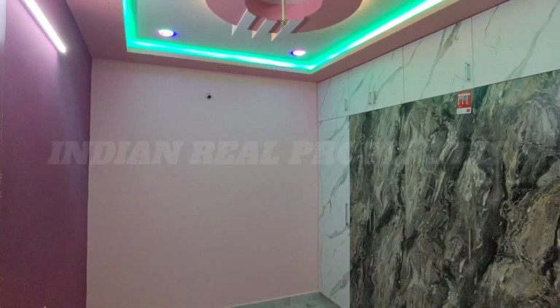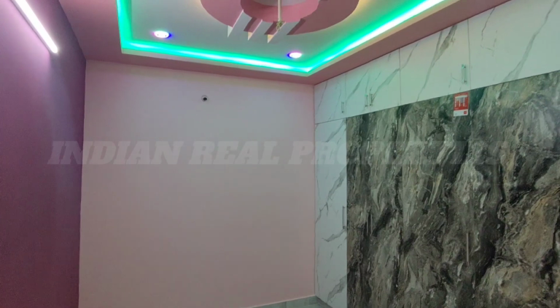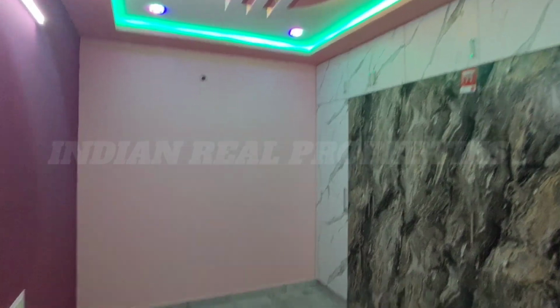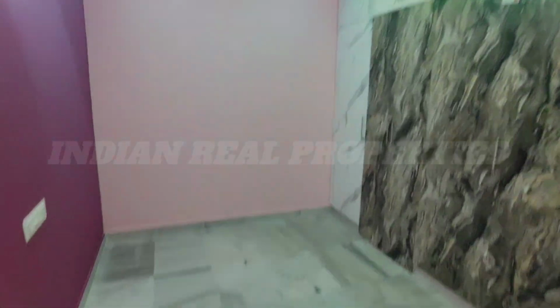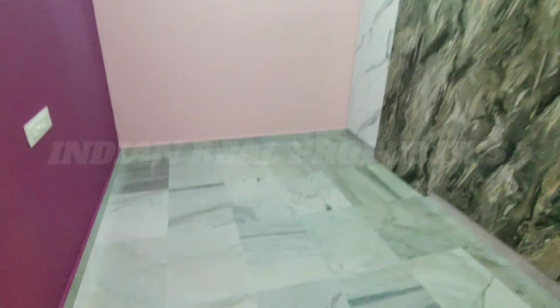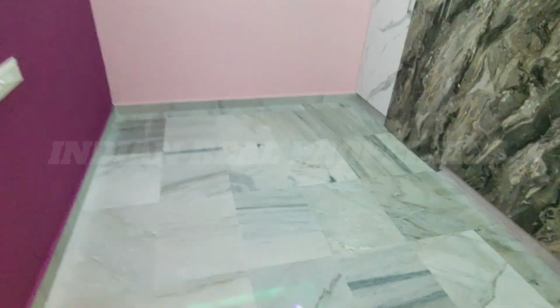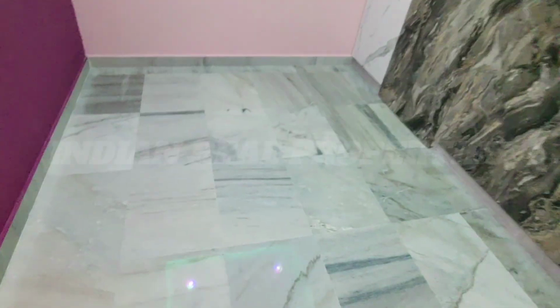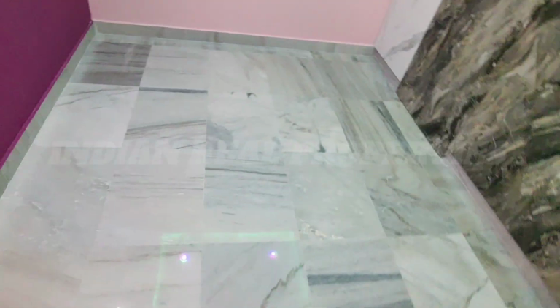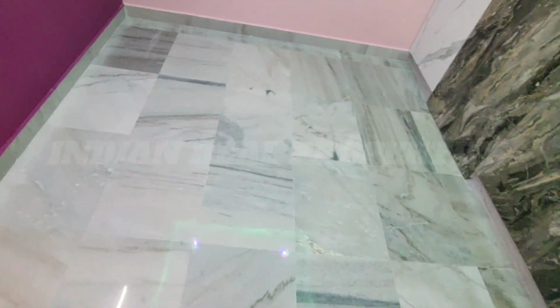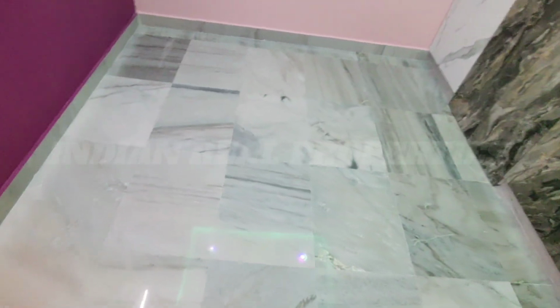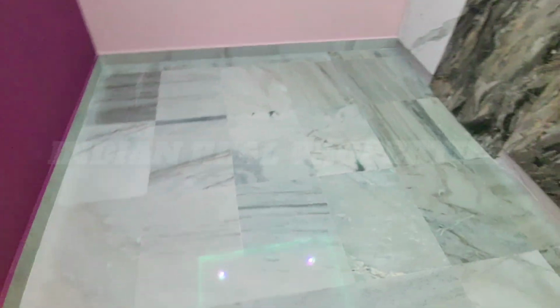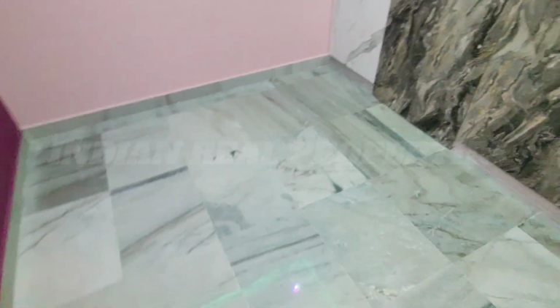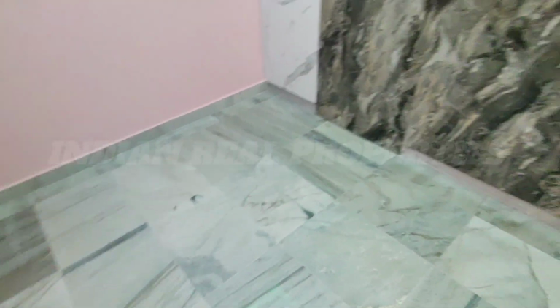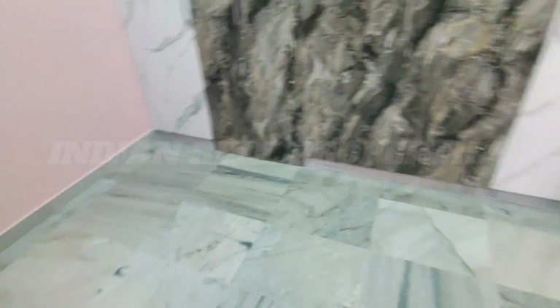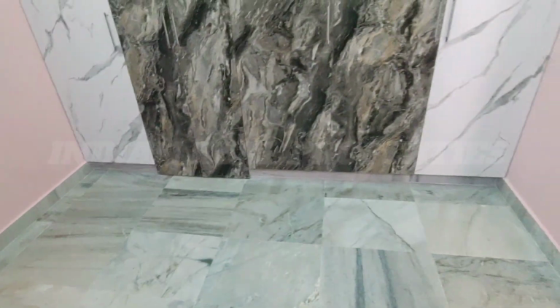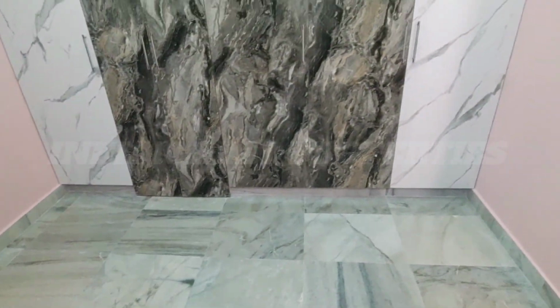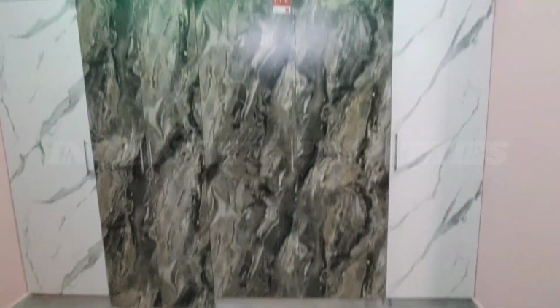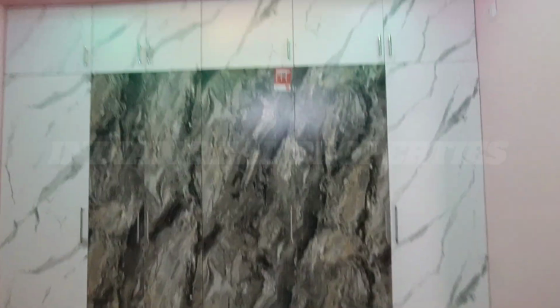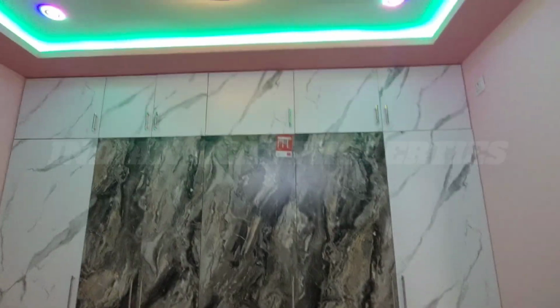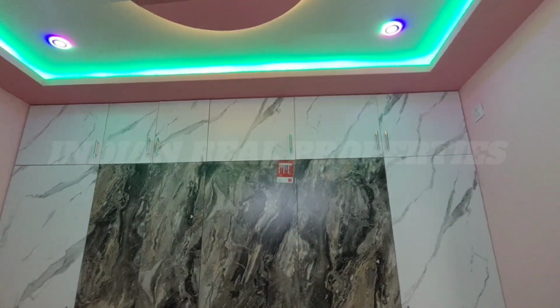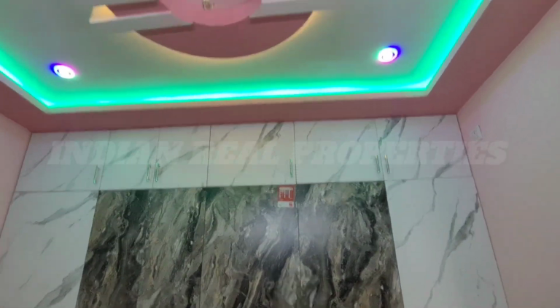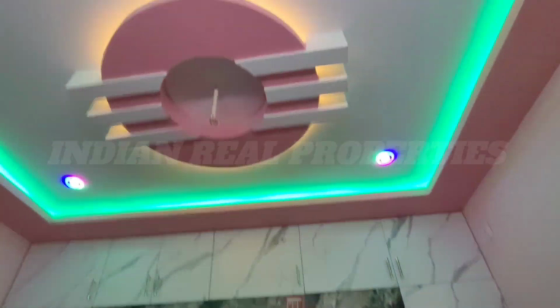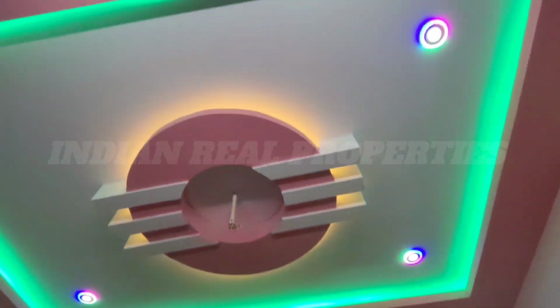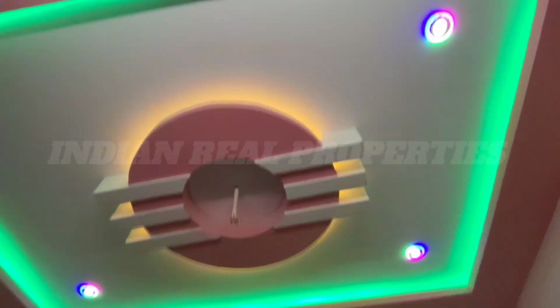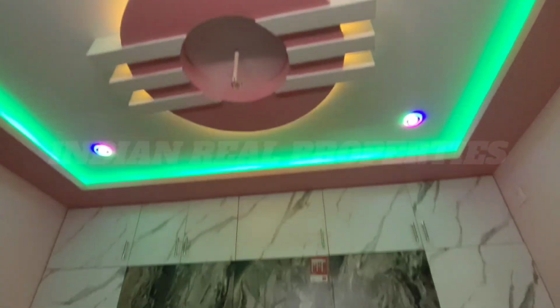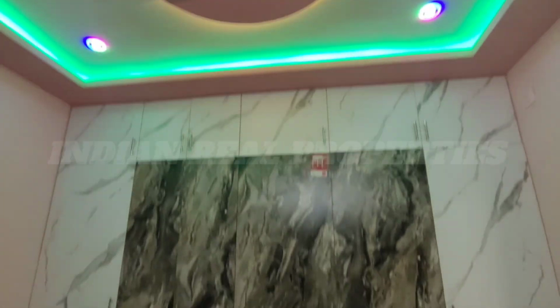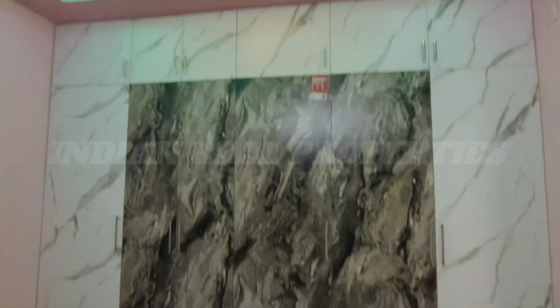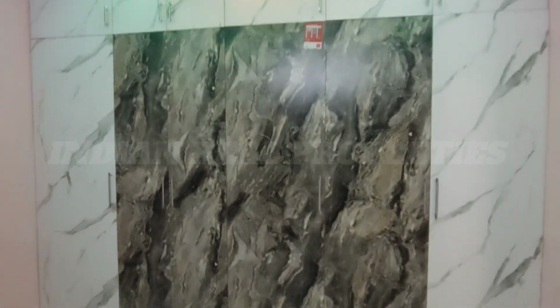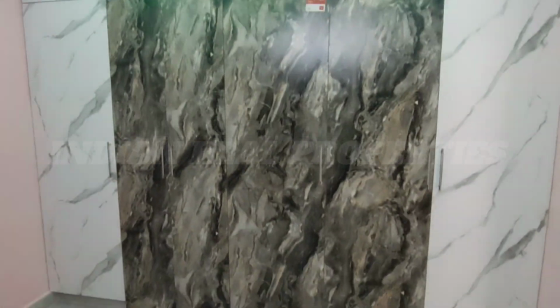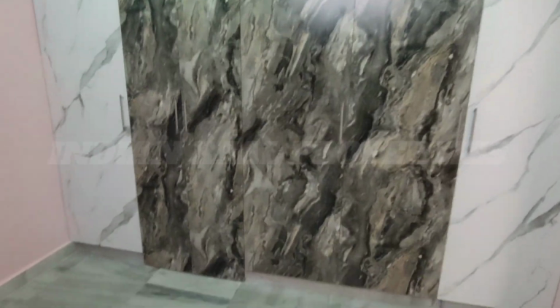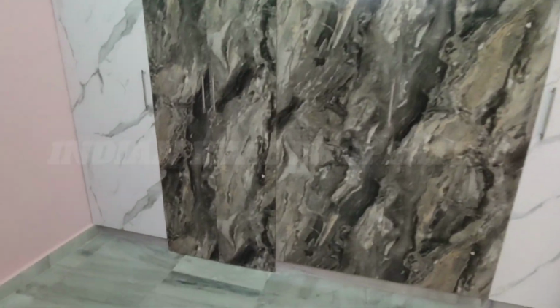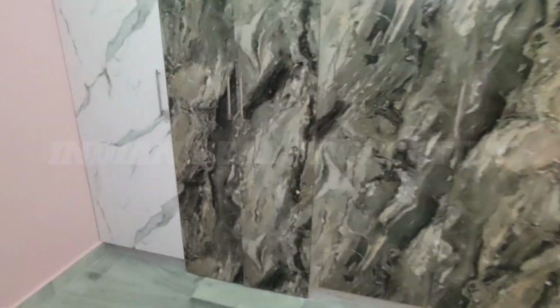This is the floor — the marble floor. This is the cupboard. This is the gypsum ceiling with lighting. This is the attached bathroom.